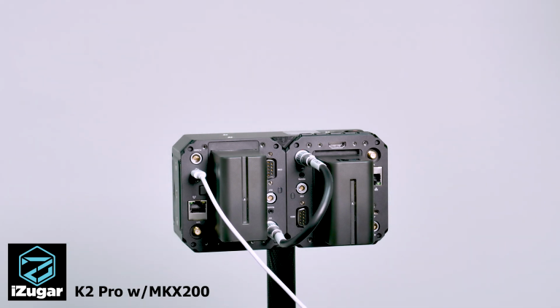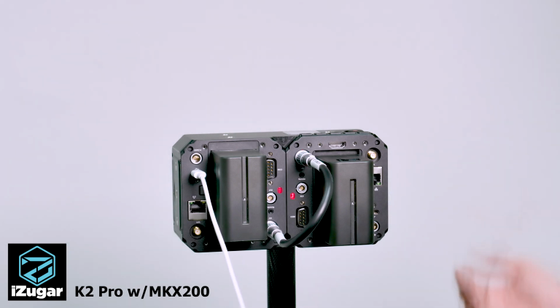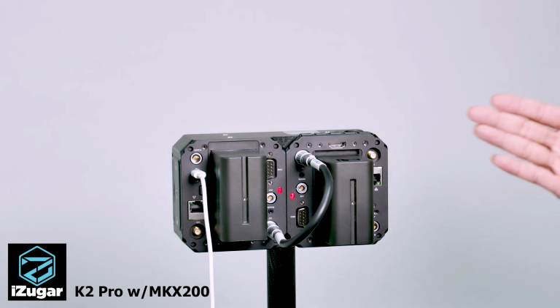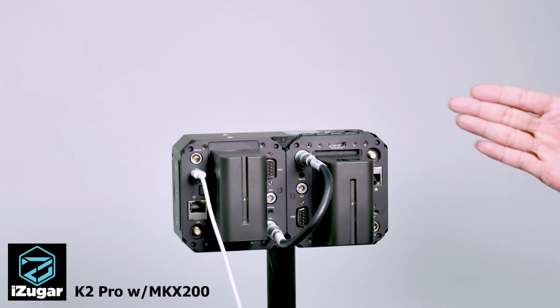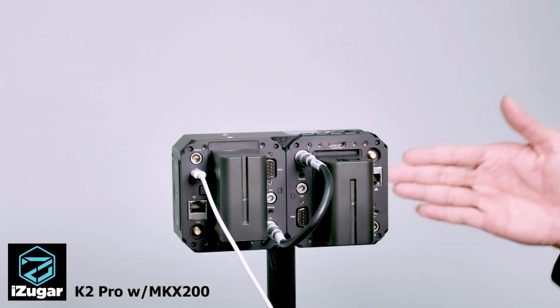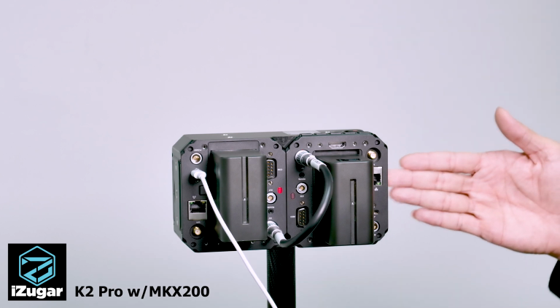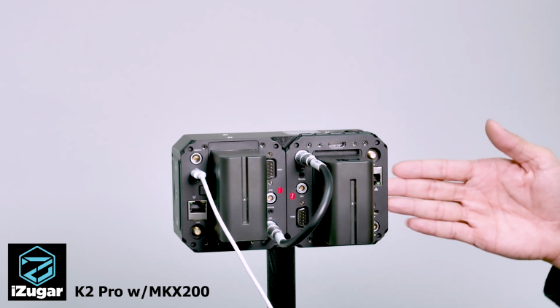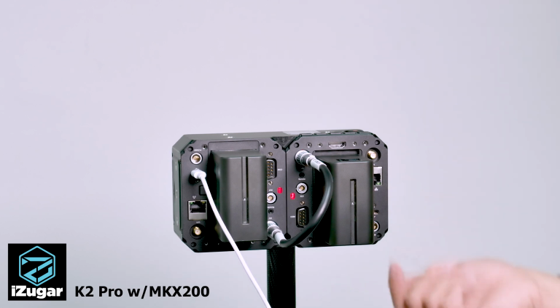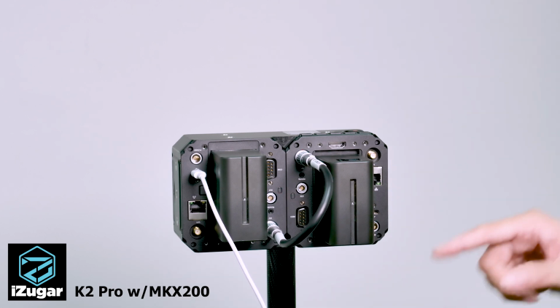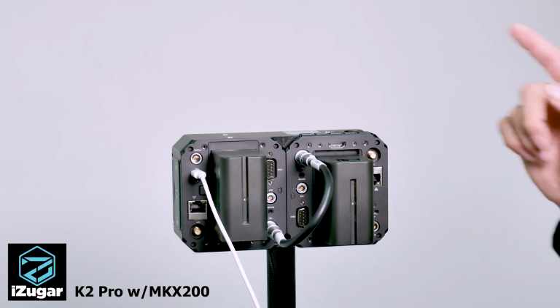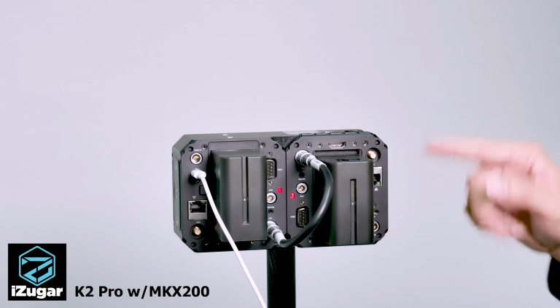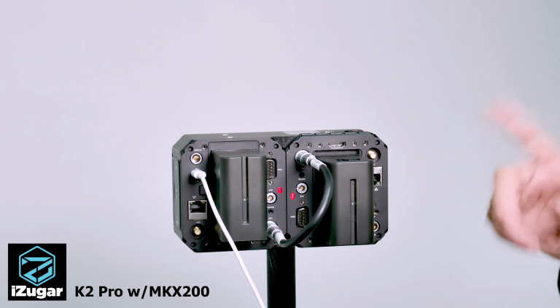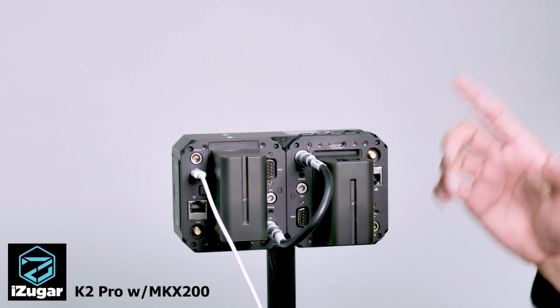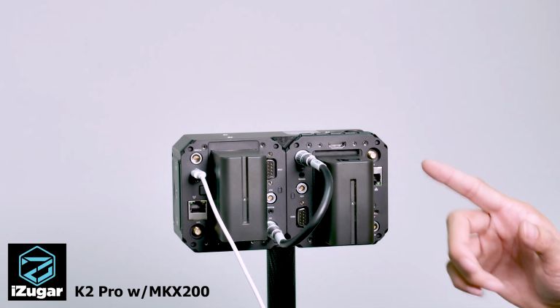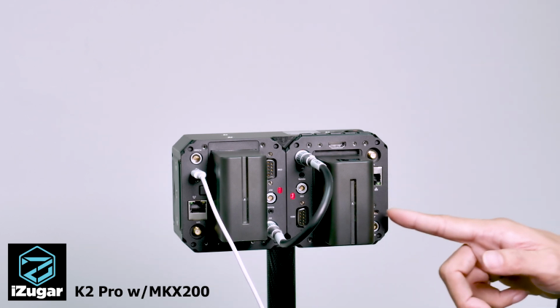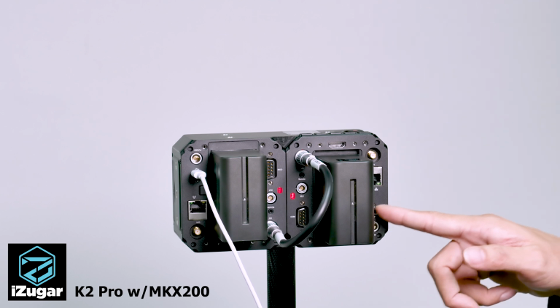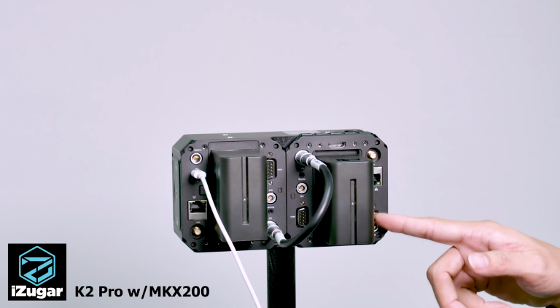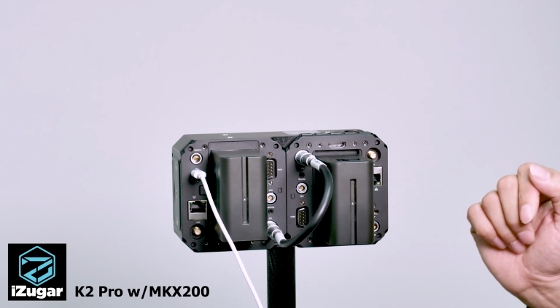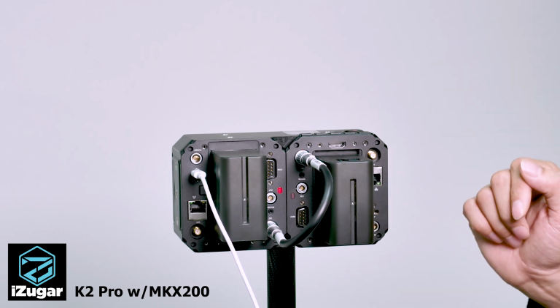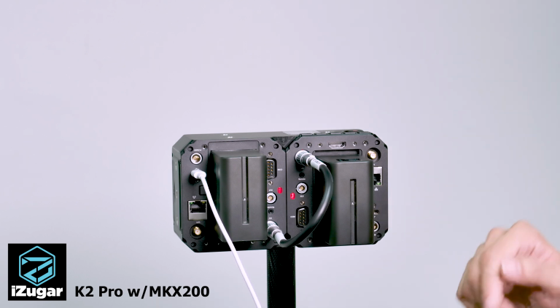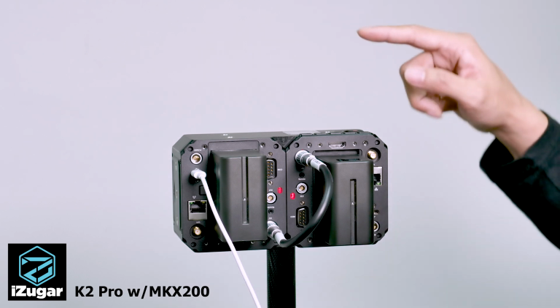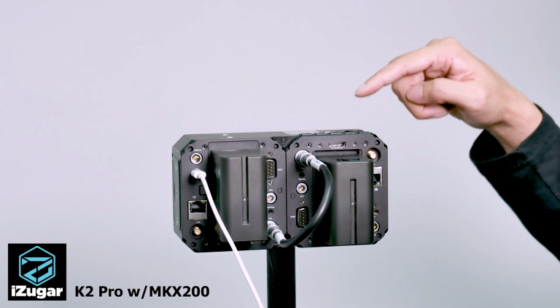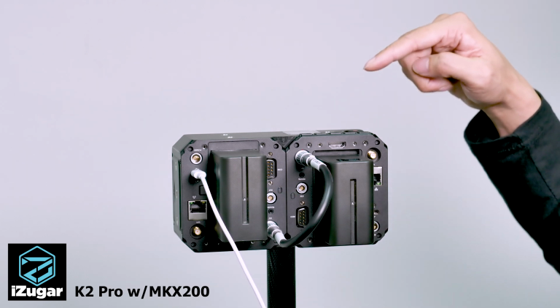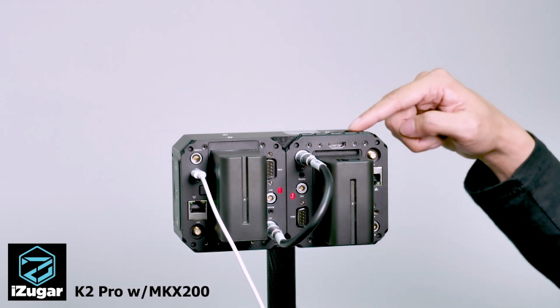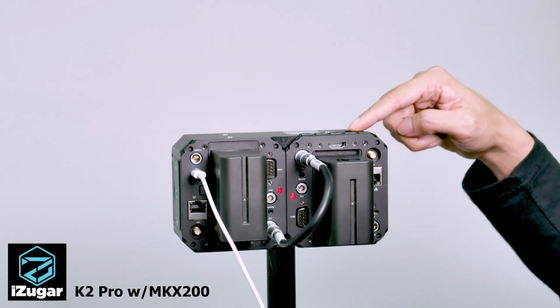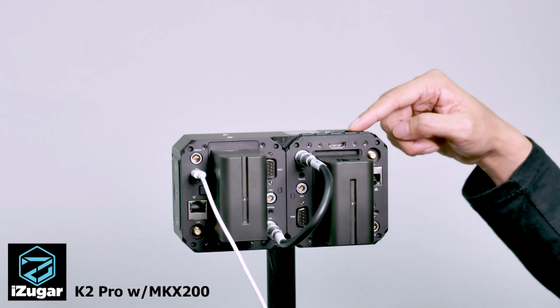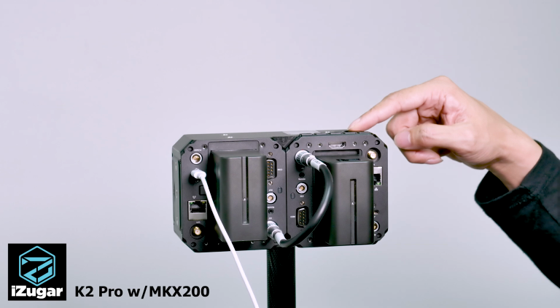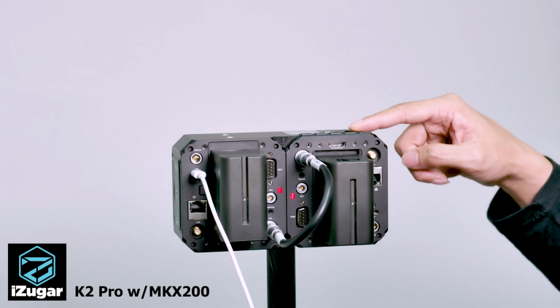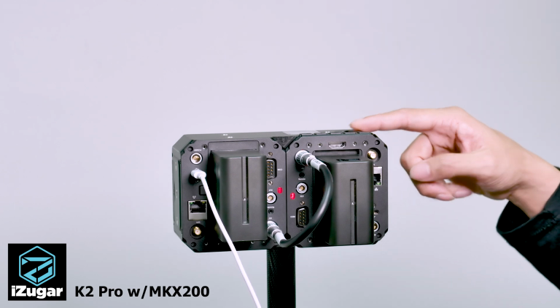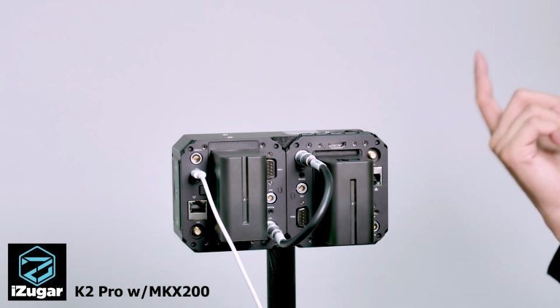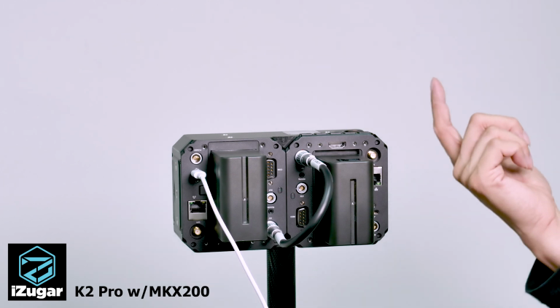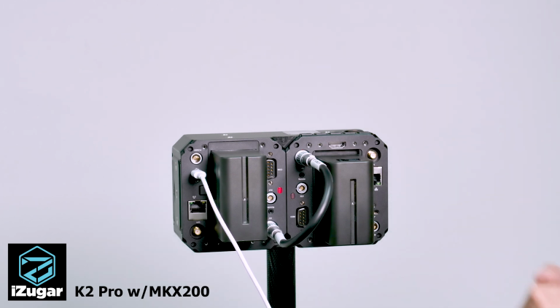Once you have your CFAS card installed, or you are mounting your SSD through the USB port, you are ready to shoot. Just press the shutter on the top of your master camera and your footage will be okay.